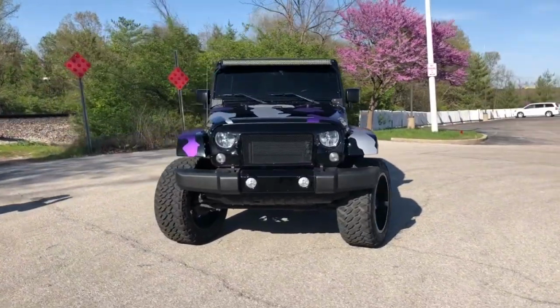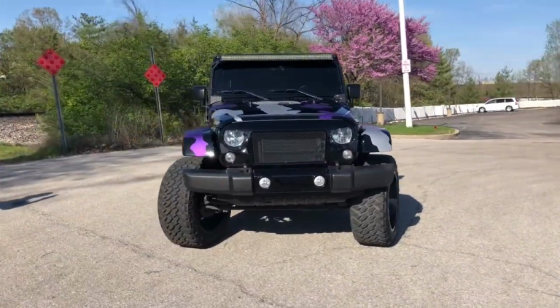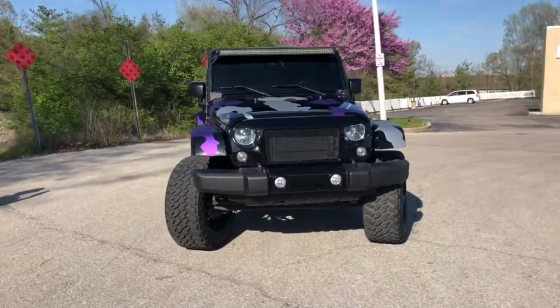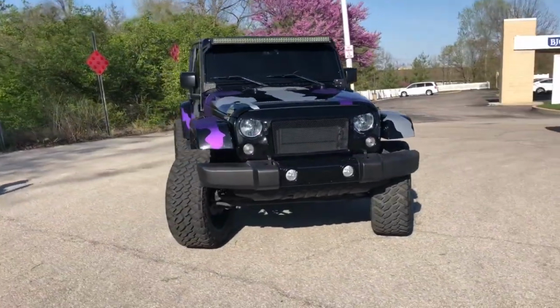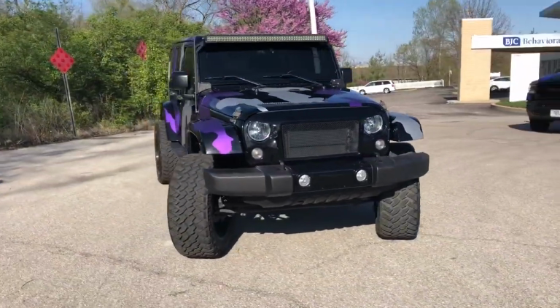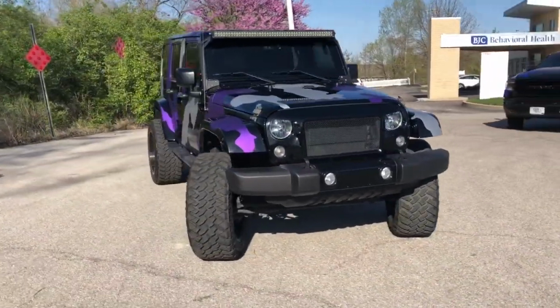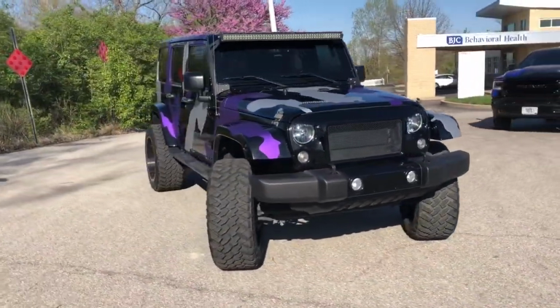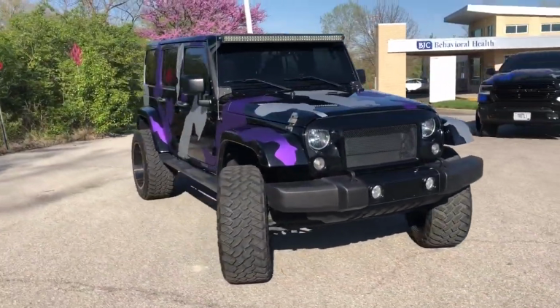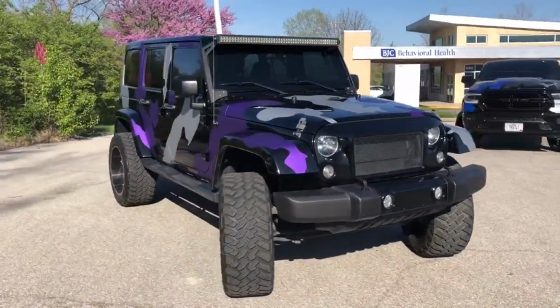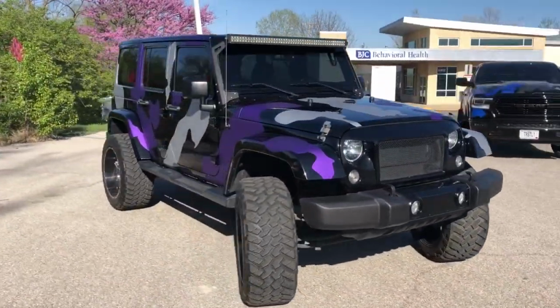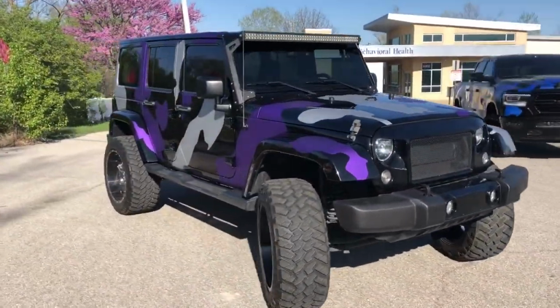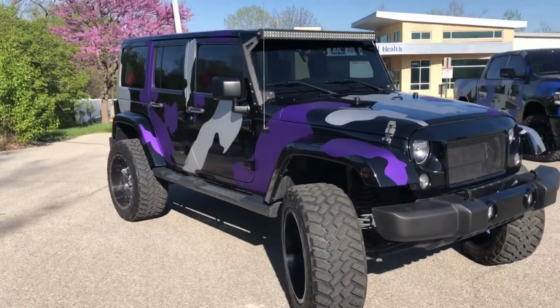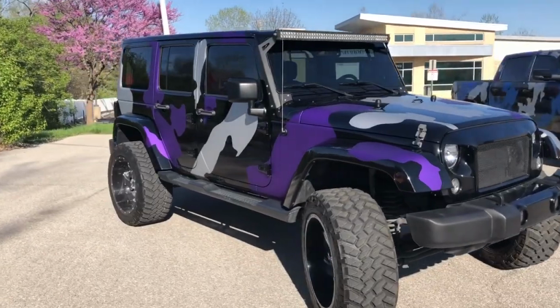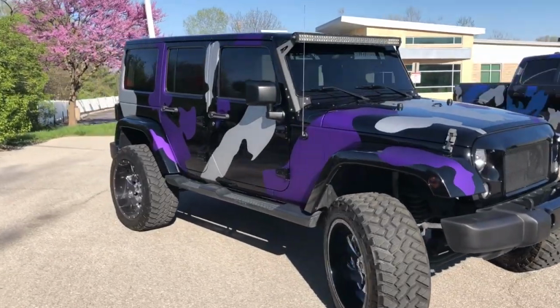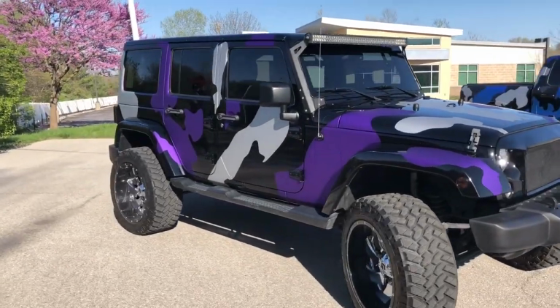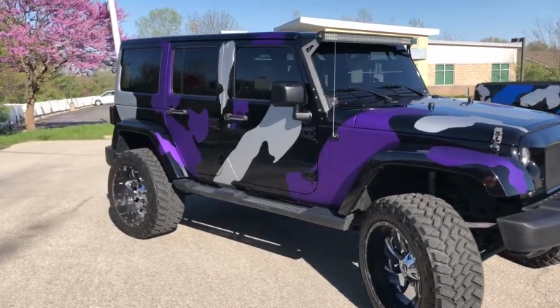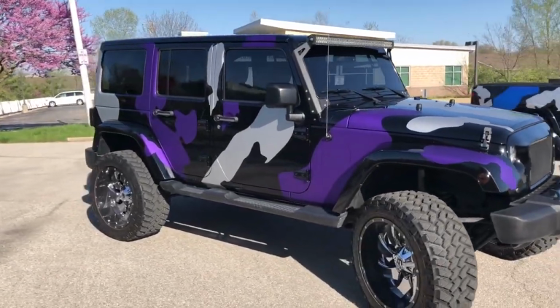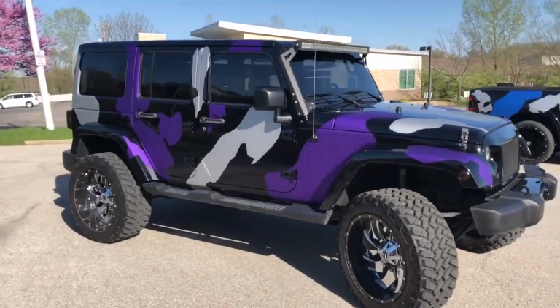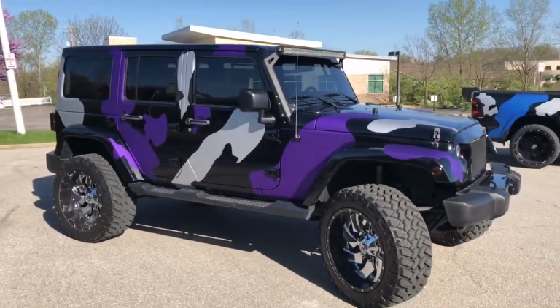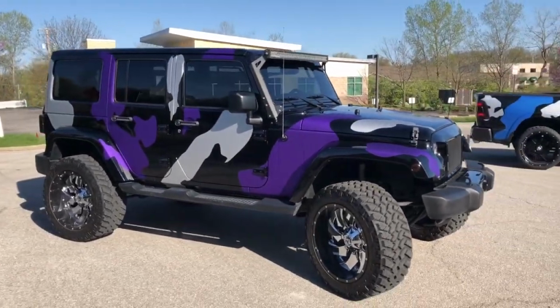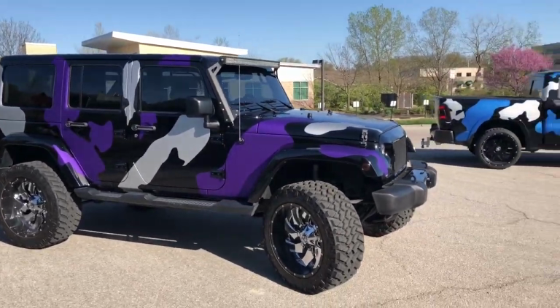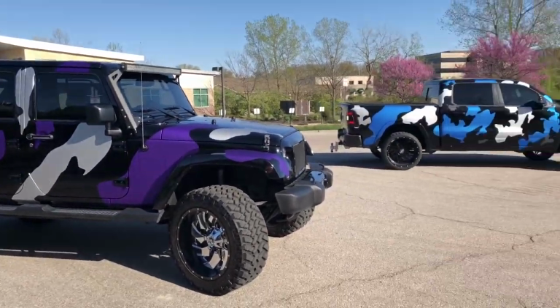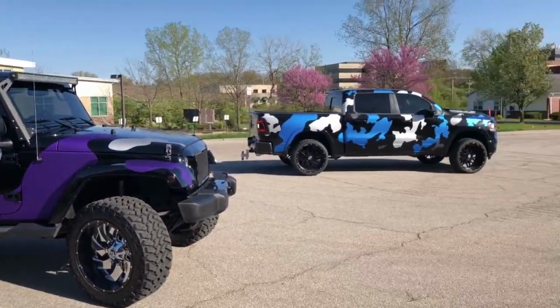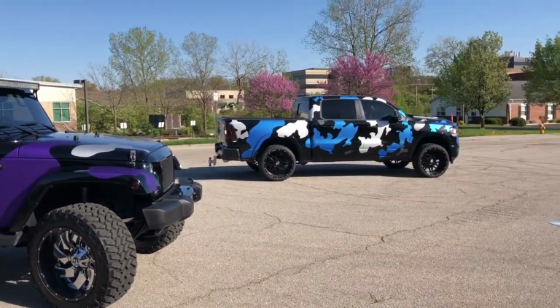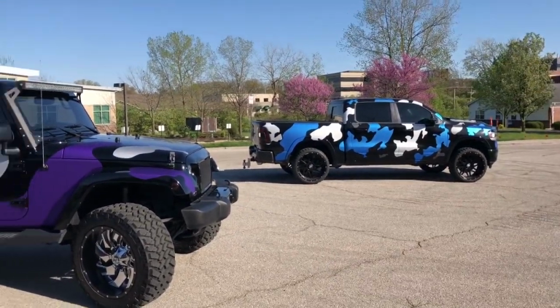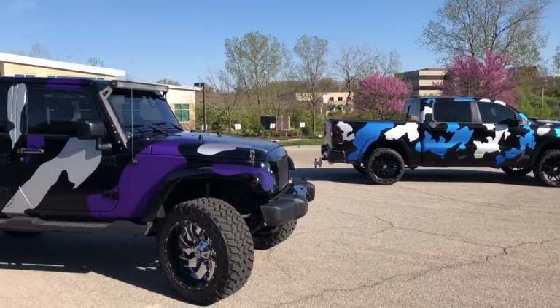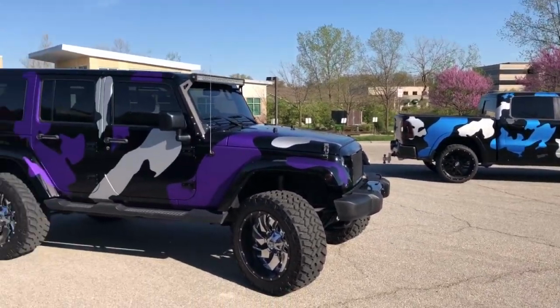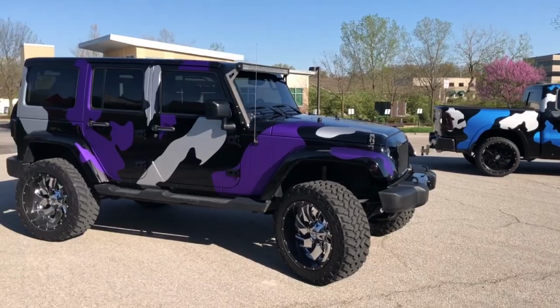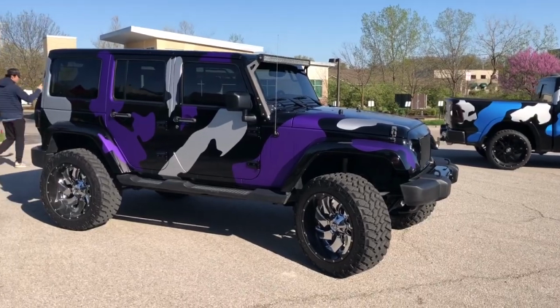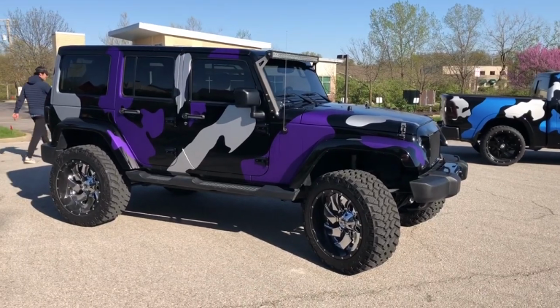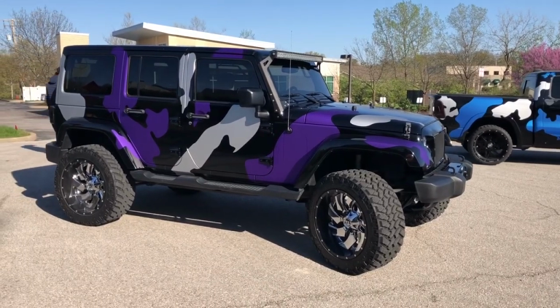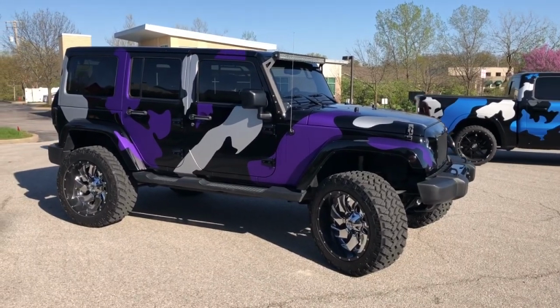Windshield tint looks good too. Look at that wrap though — unbelievable. That looks amazing. Seriously looks amazing. Wow.